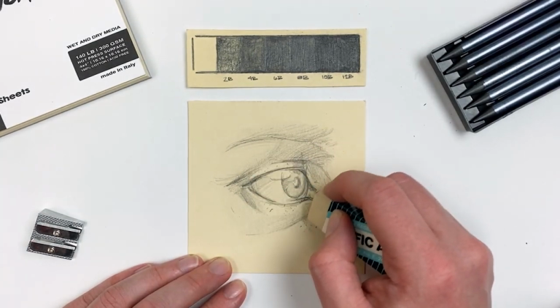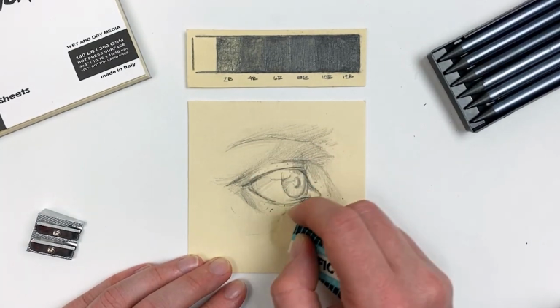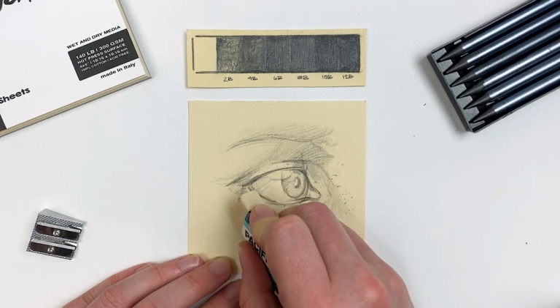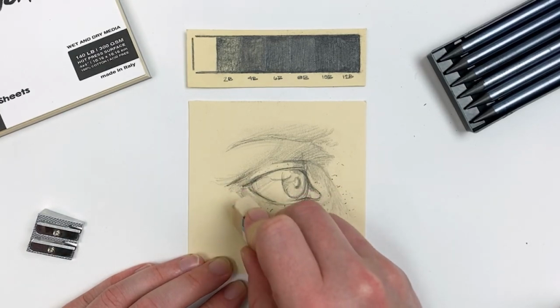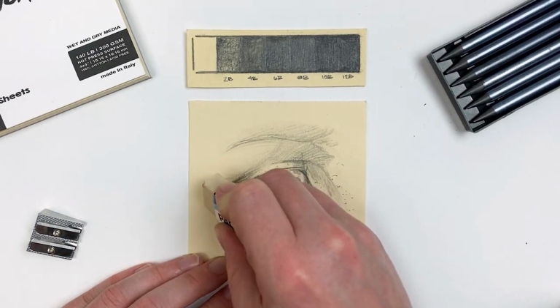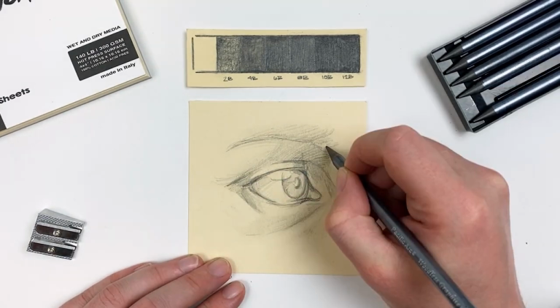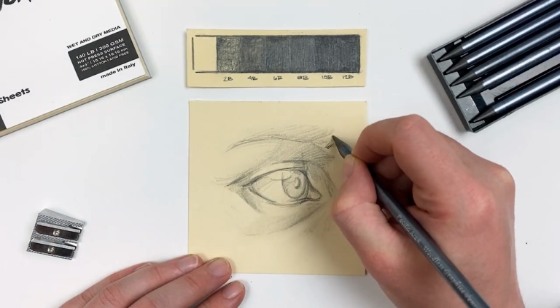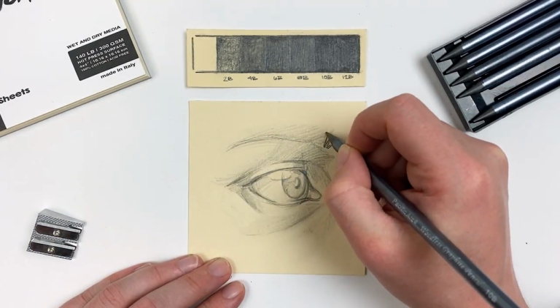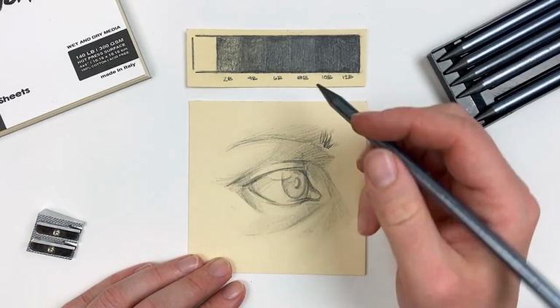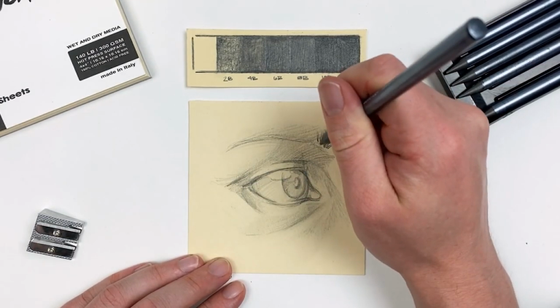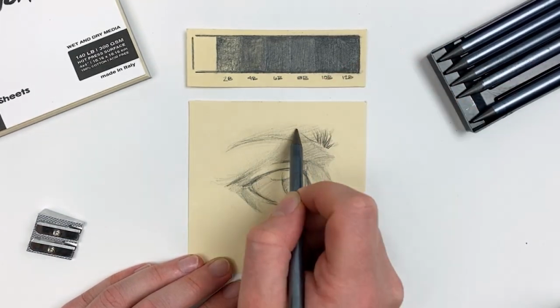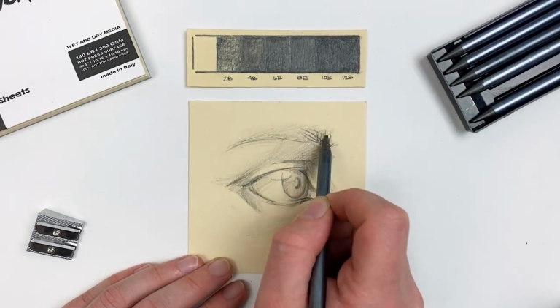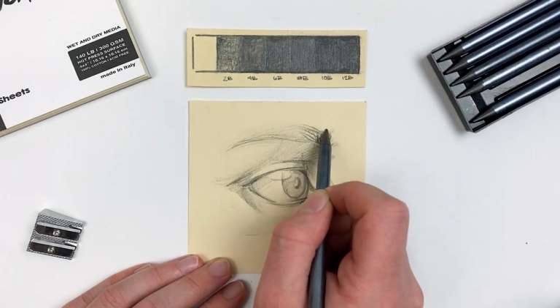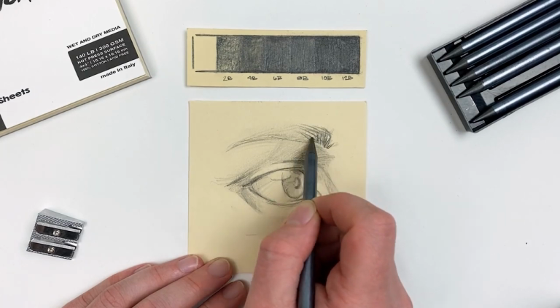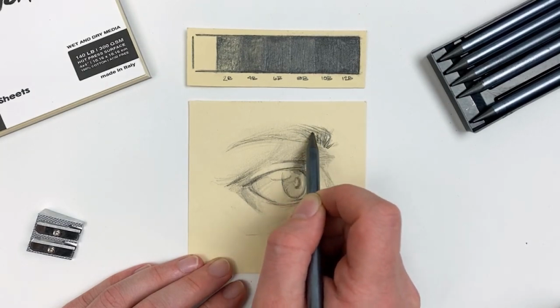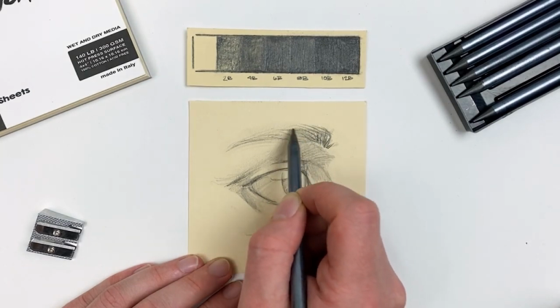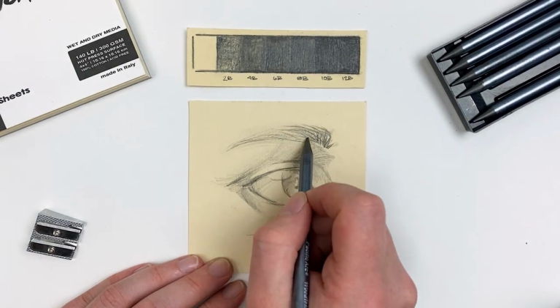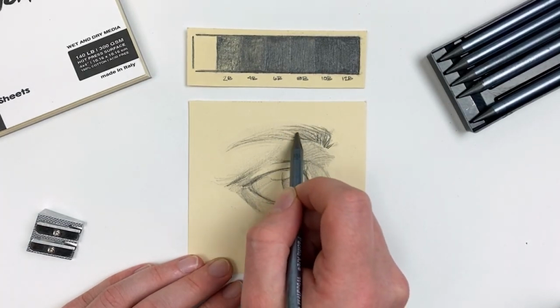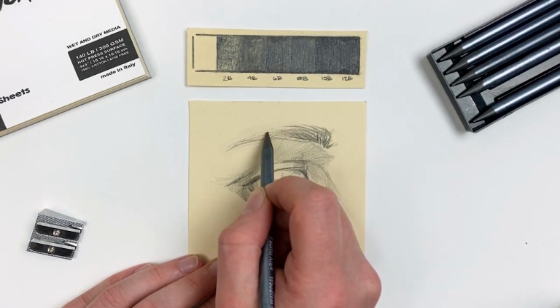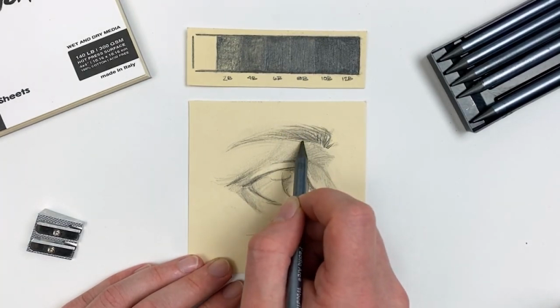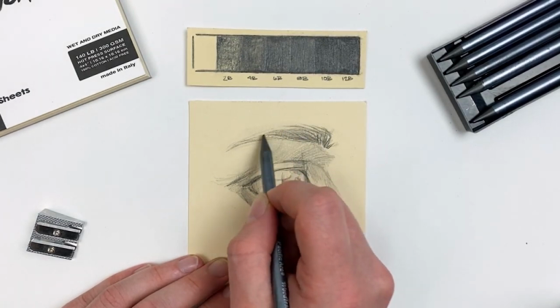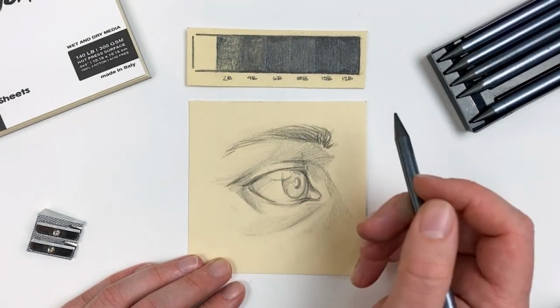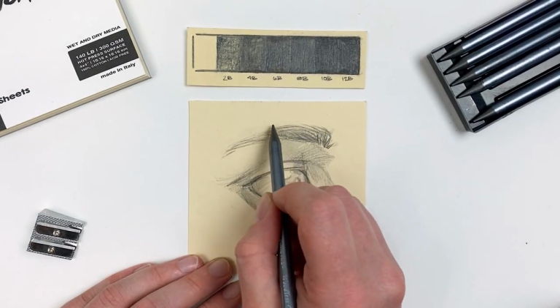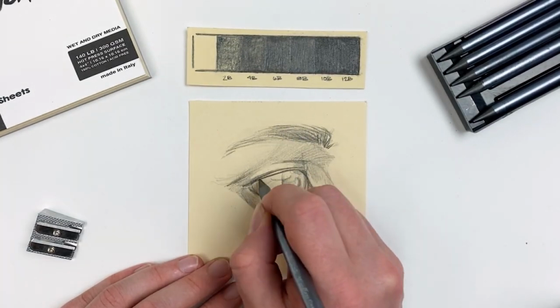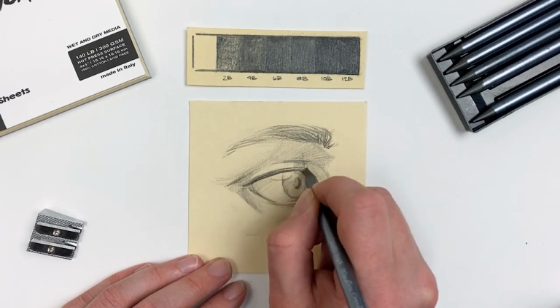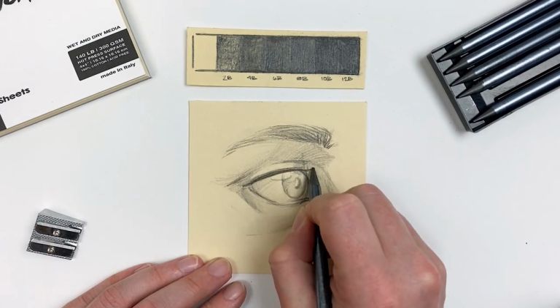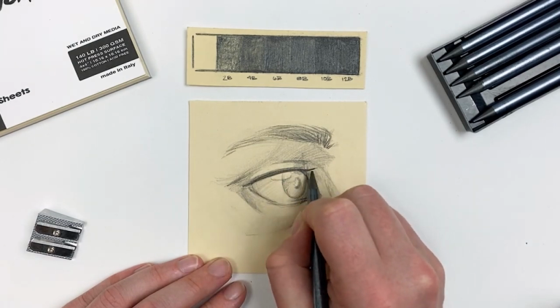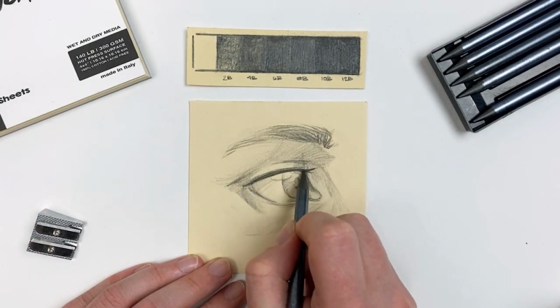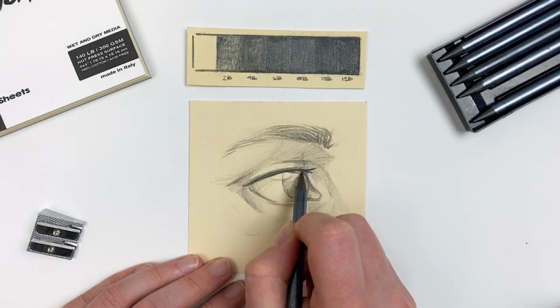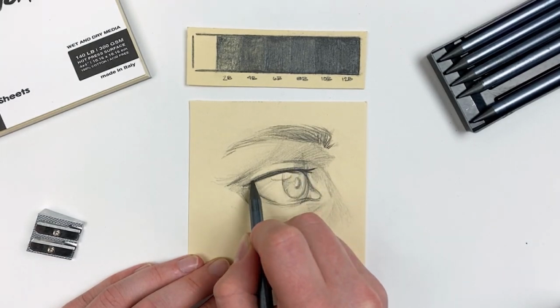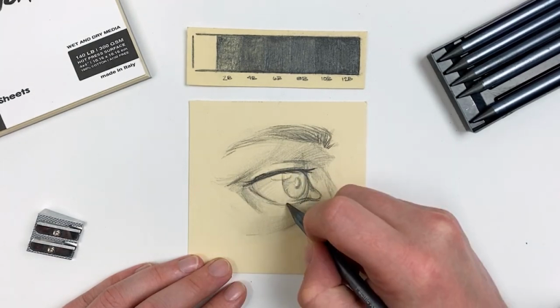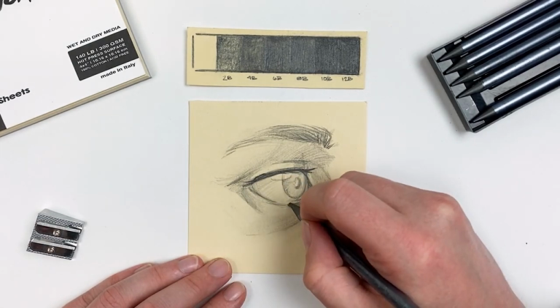By erasing certain areas of our drawing, we're actually increasing the contrast of our piece. Switching to our 10B, I'll go ahead and fill in our lashes using some directional marks, really emphasizing that waterline as I do this and making sure that our lashes don't go above it.